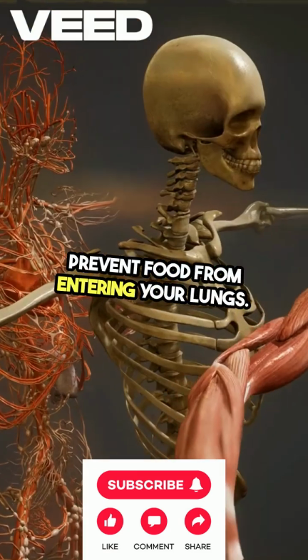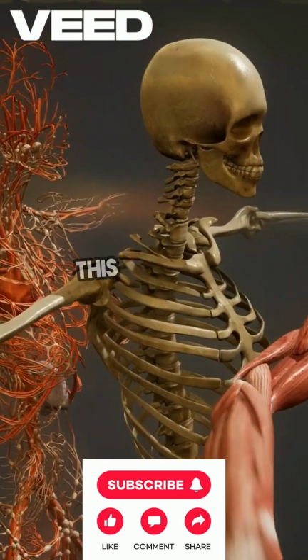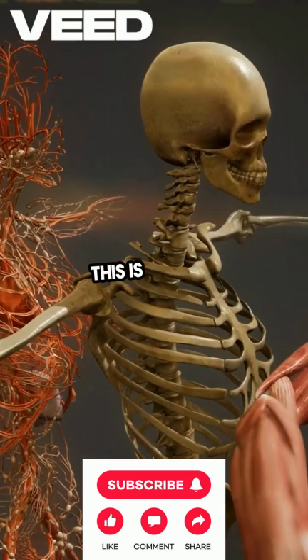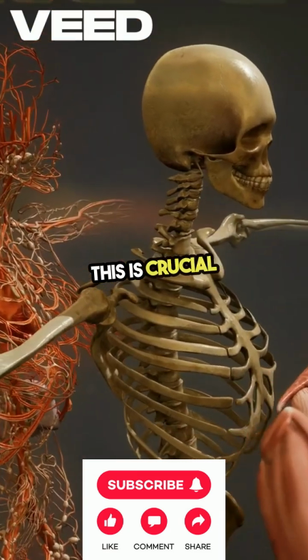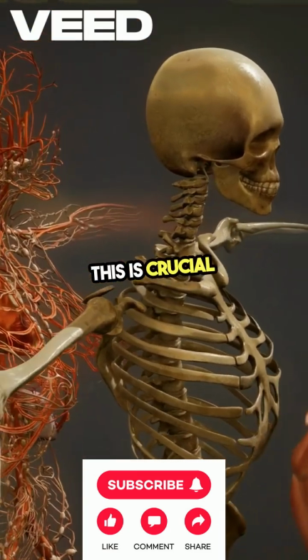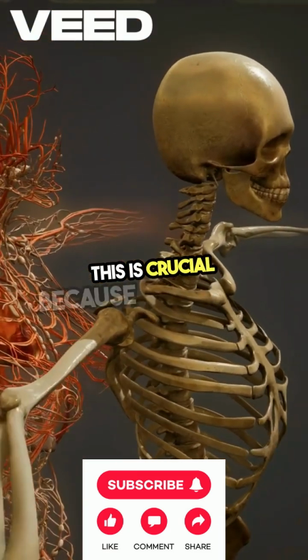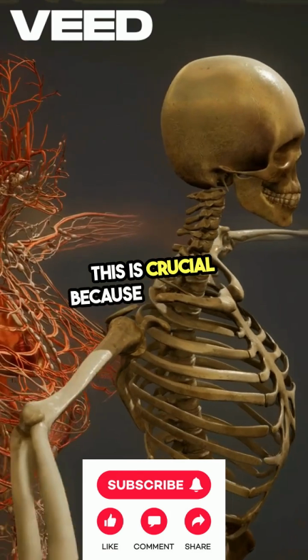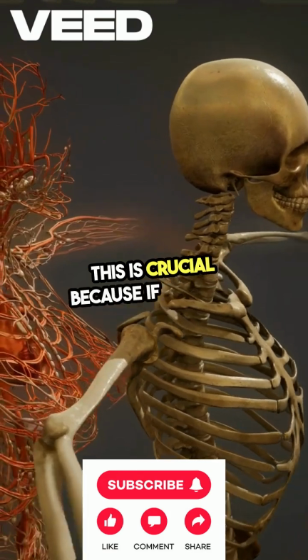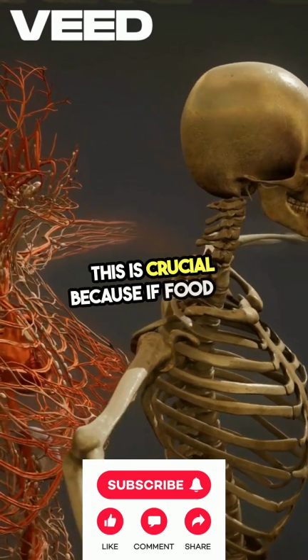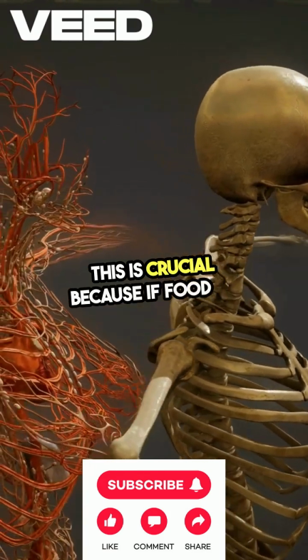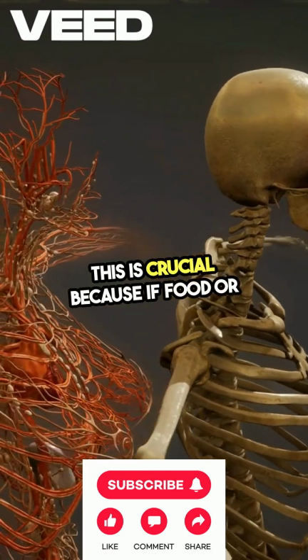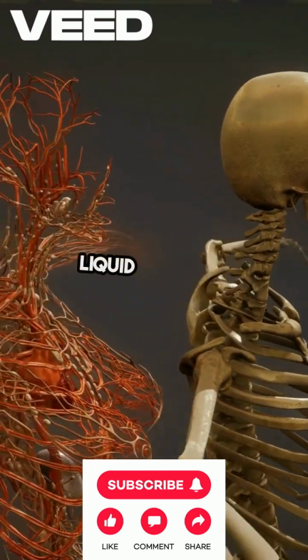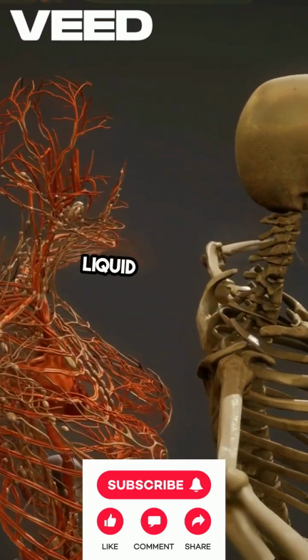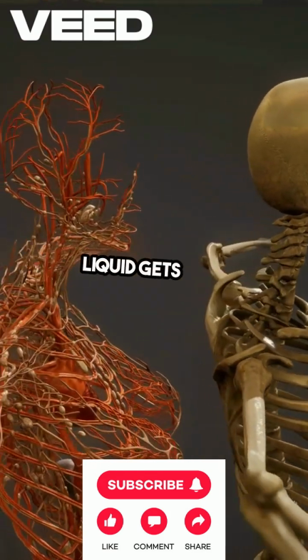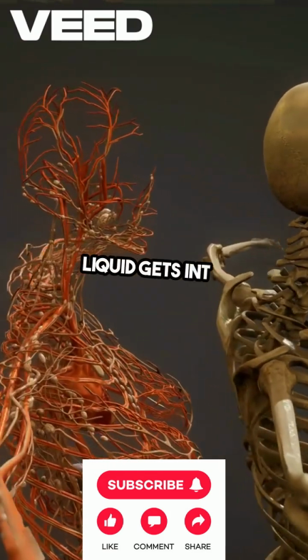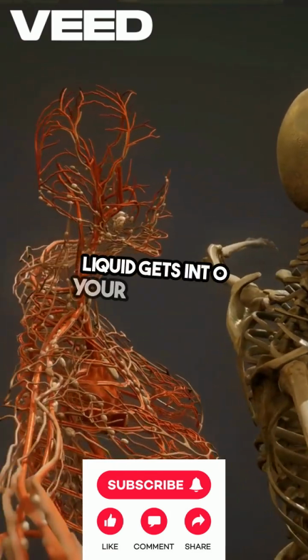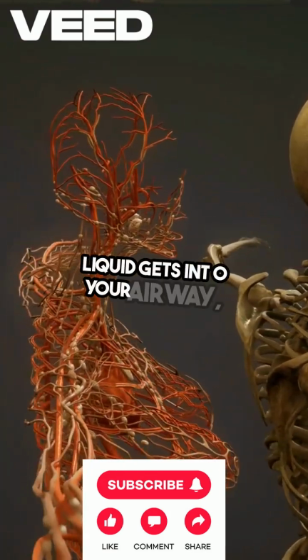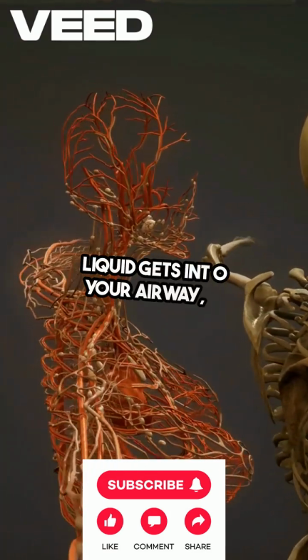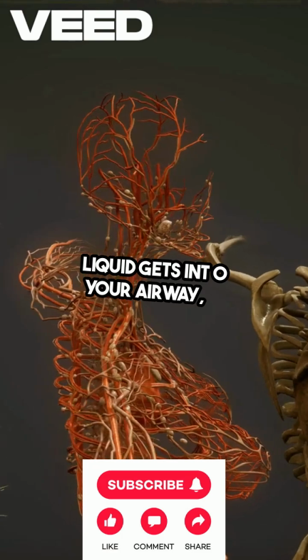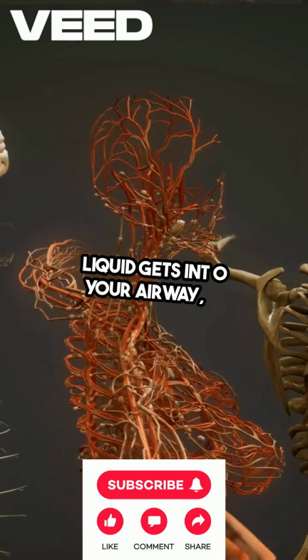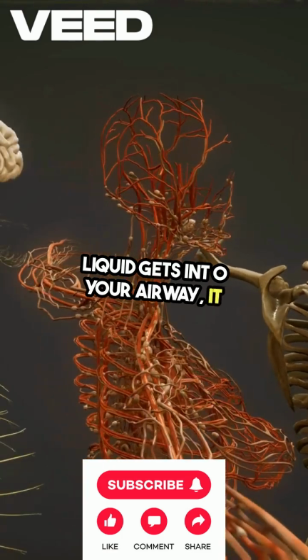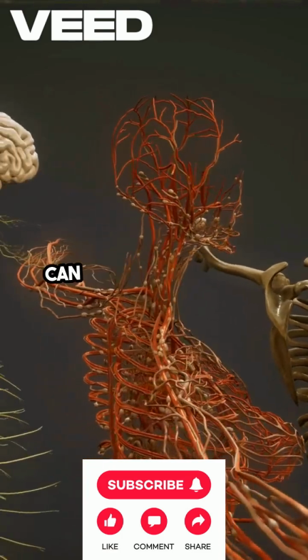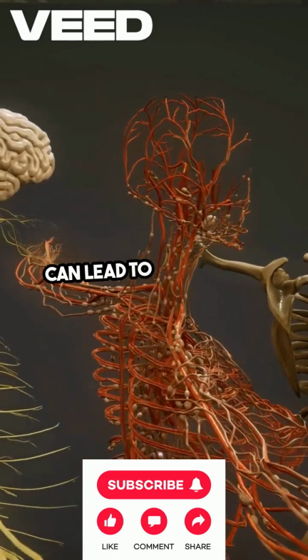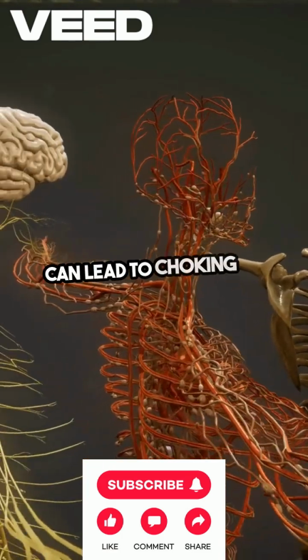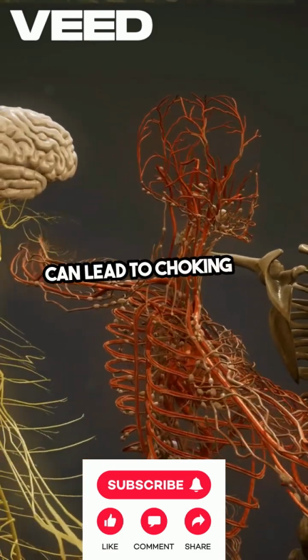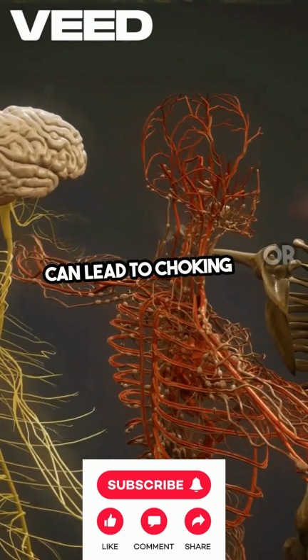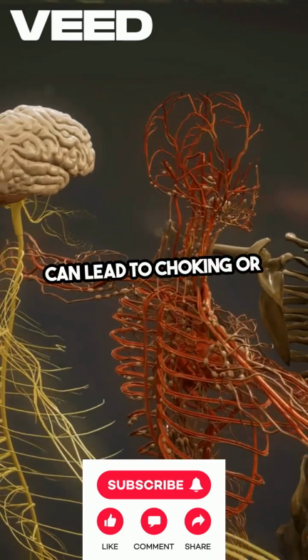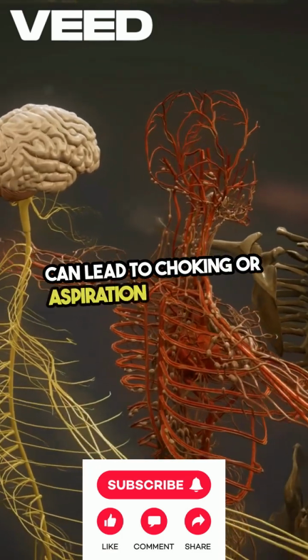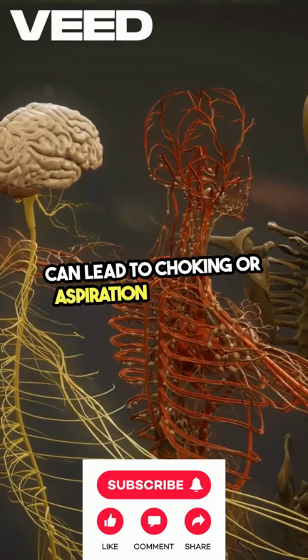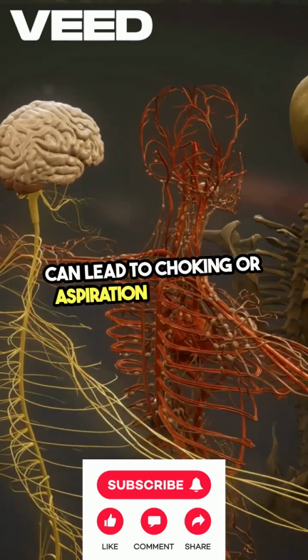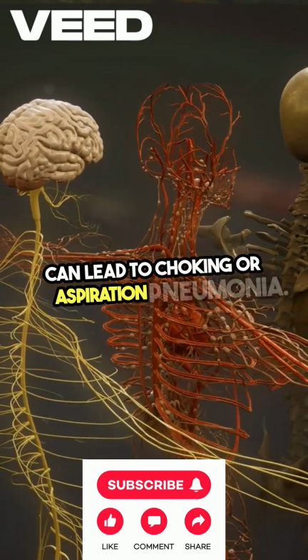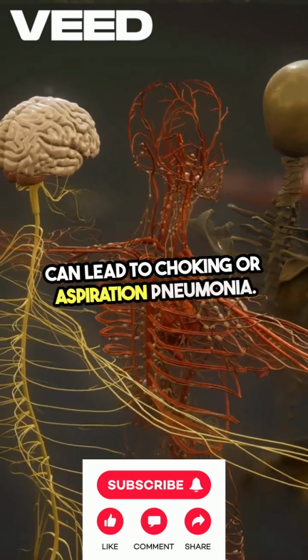This is crucial because if food or liquid gets into your airway, it can lead to choking or aspiration pneumonia.